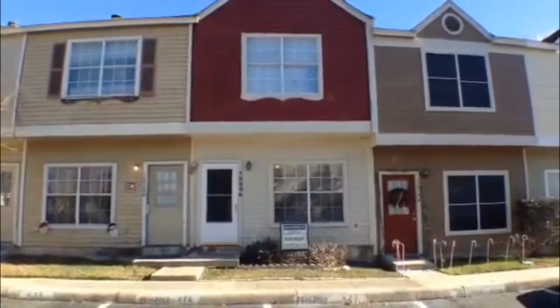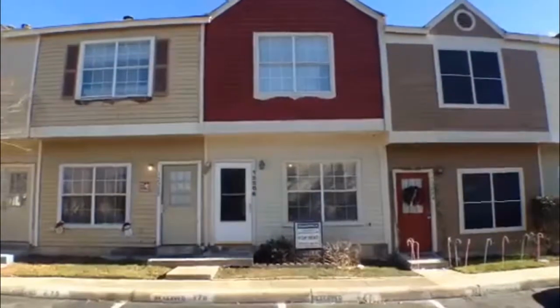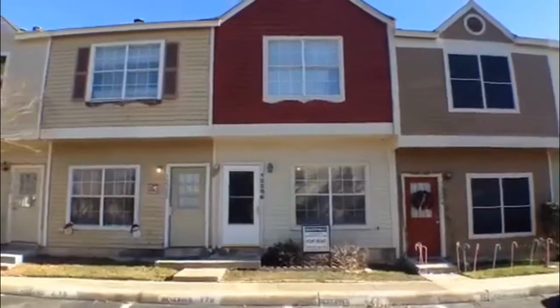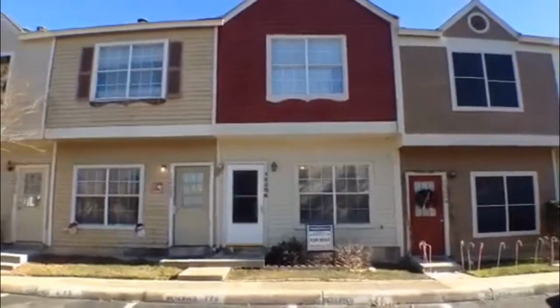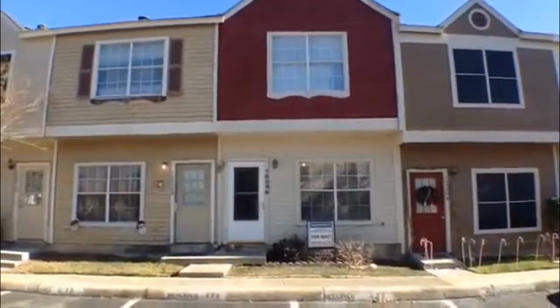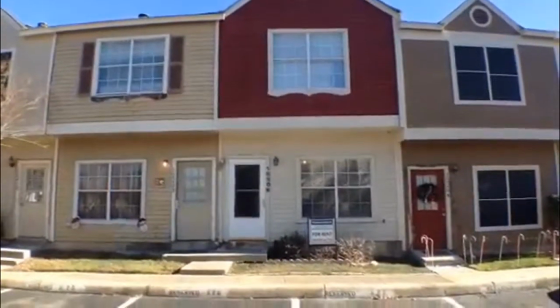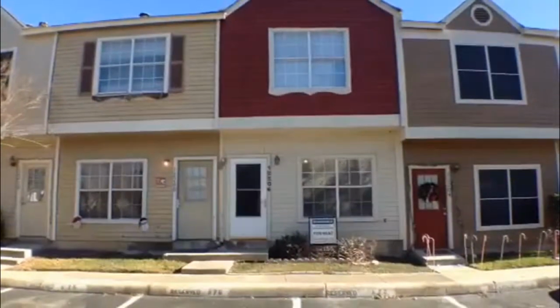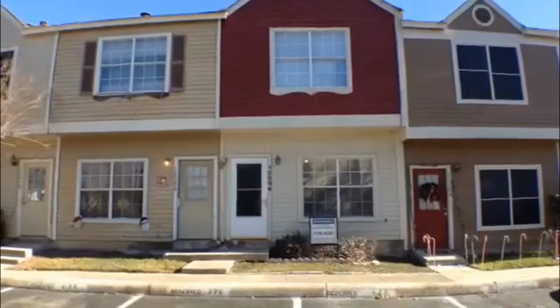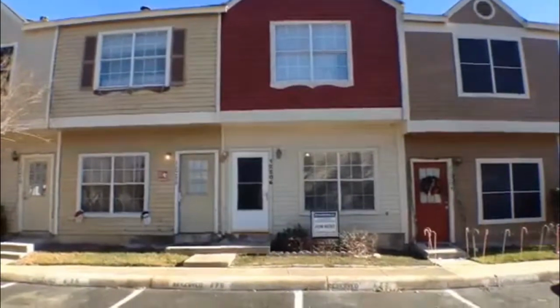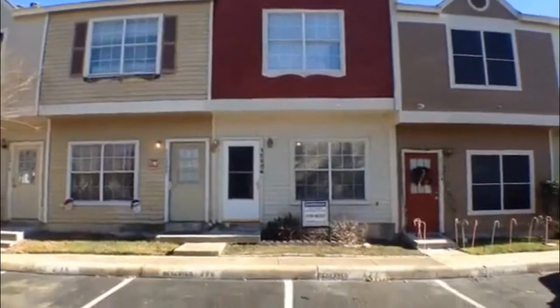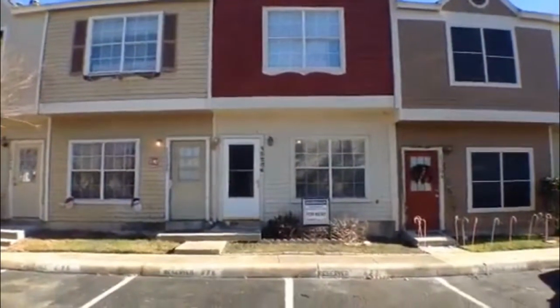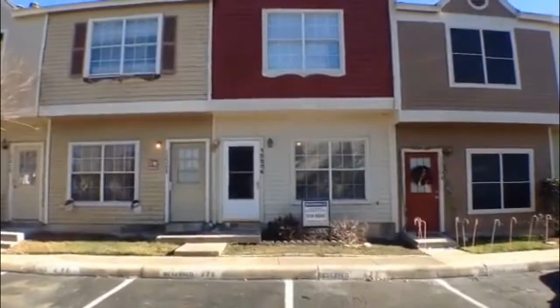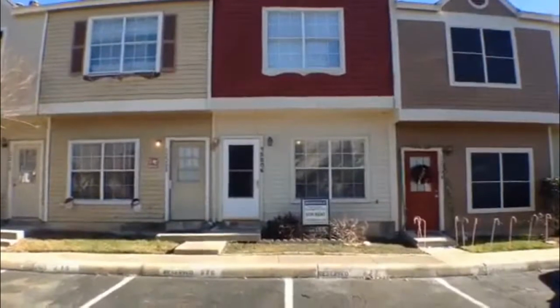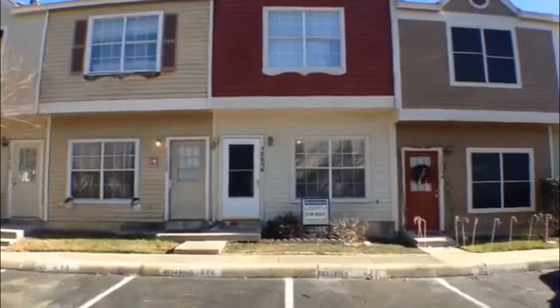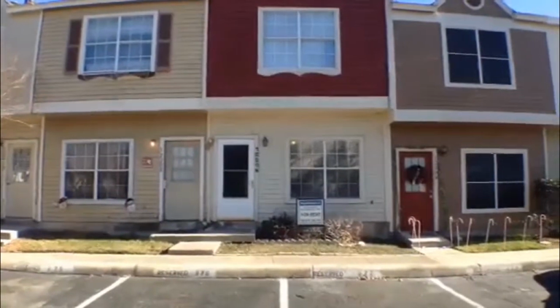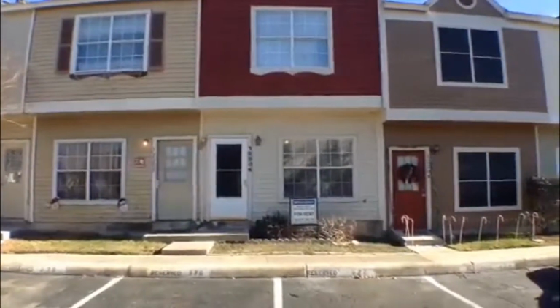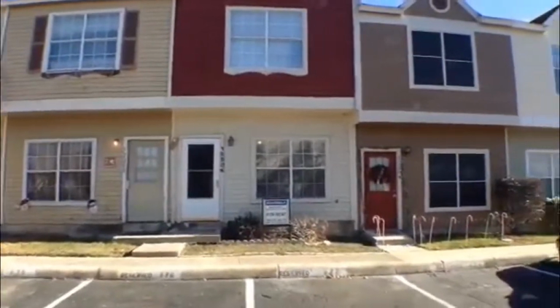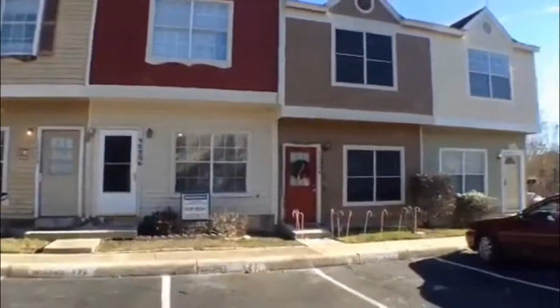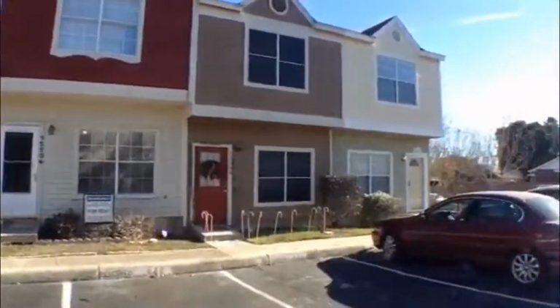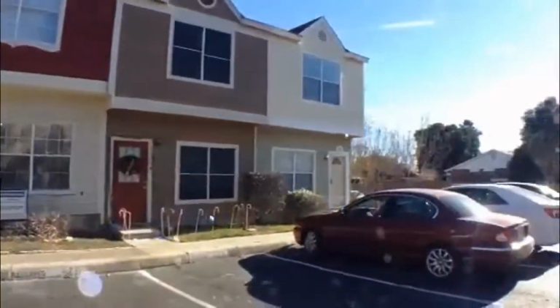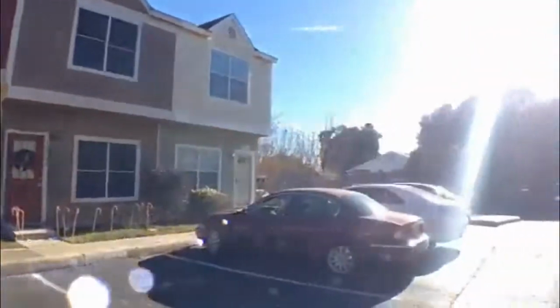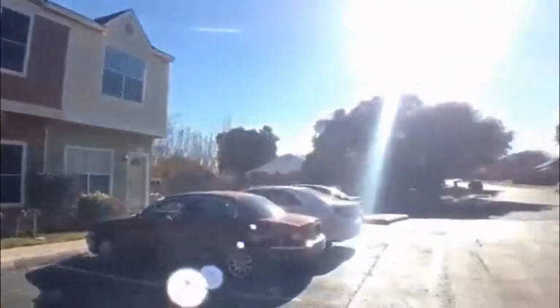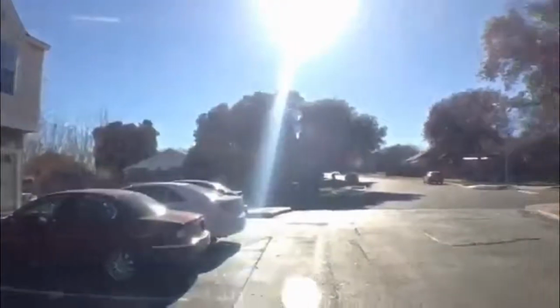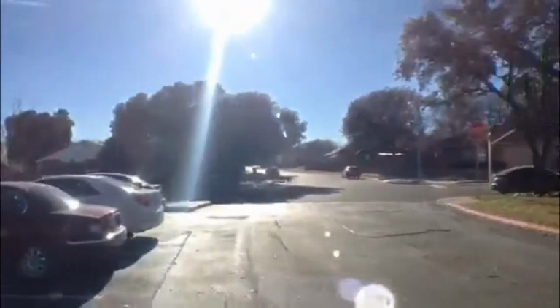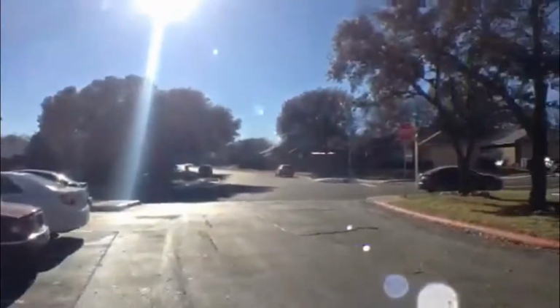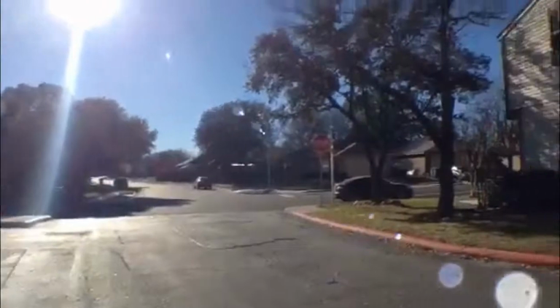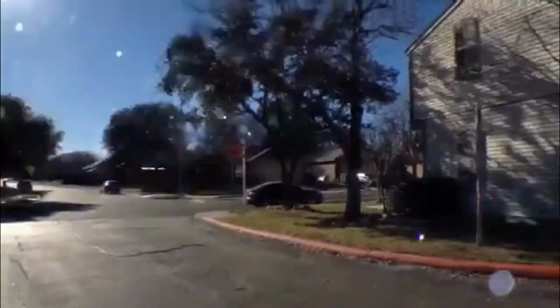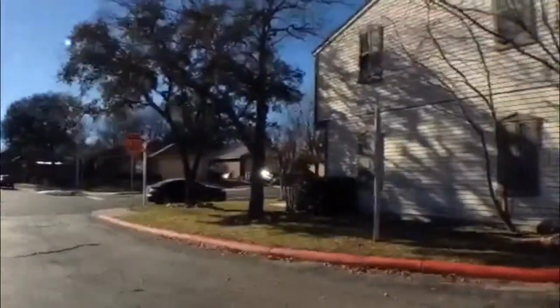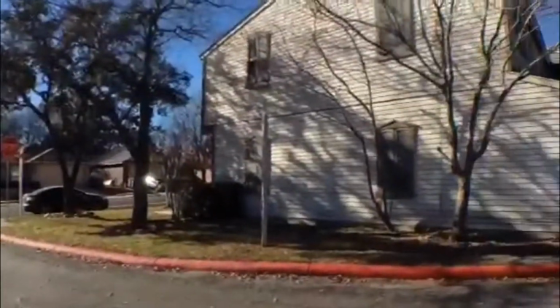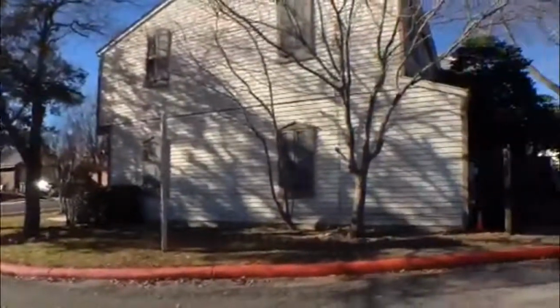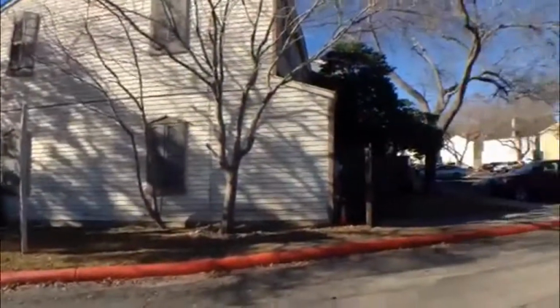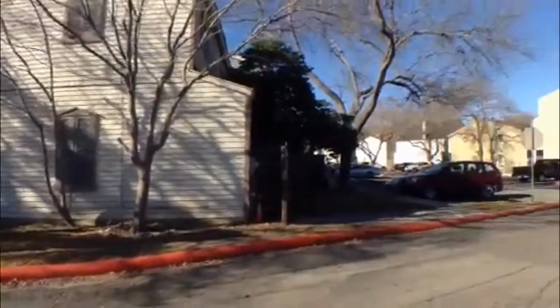This is the rental unit at 12206 Apricot. Take a look at the complex here — it's a townhome community.